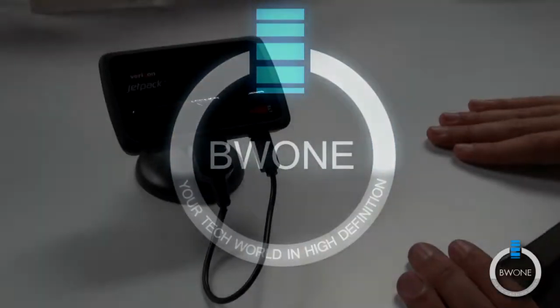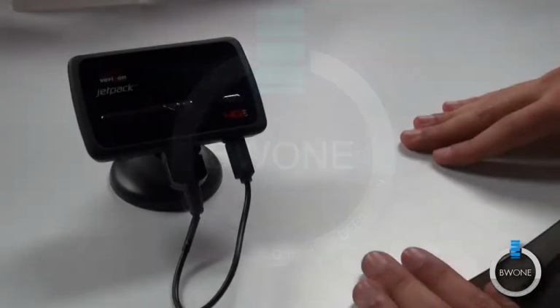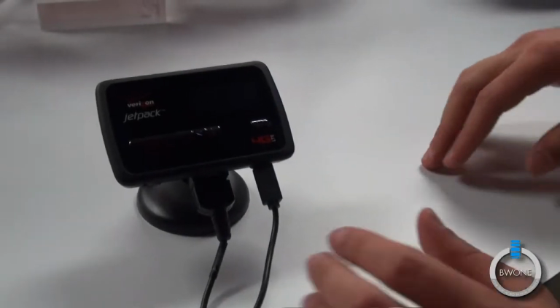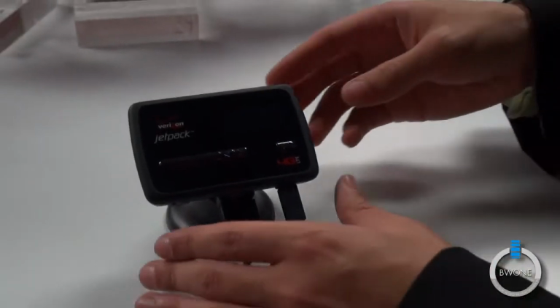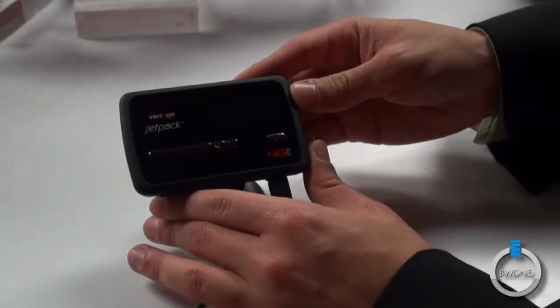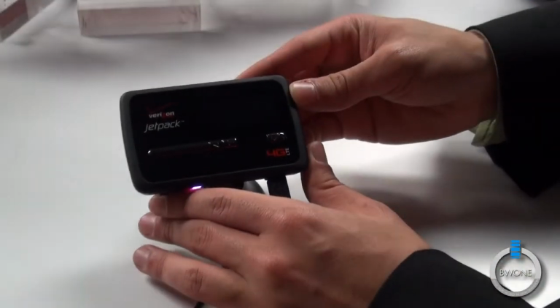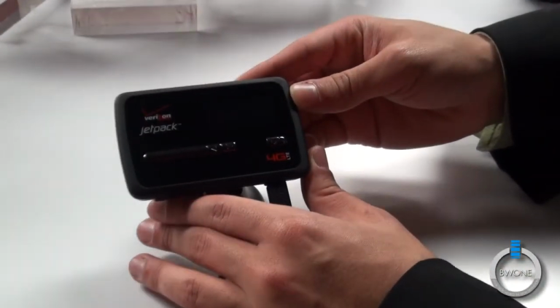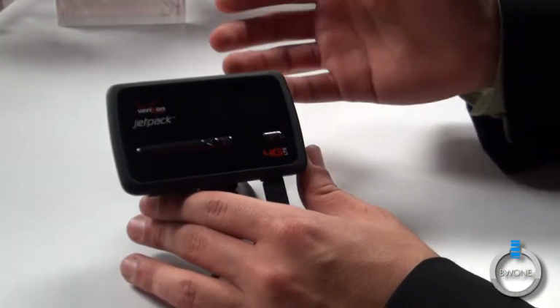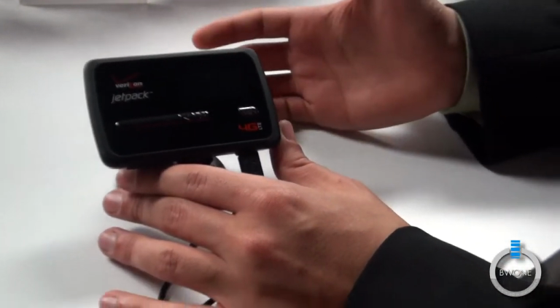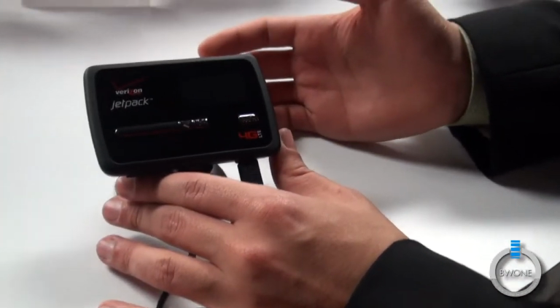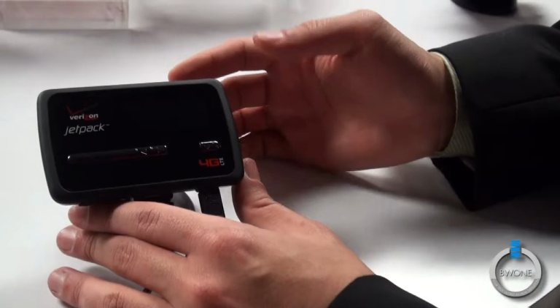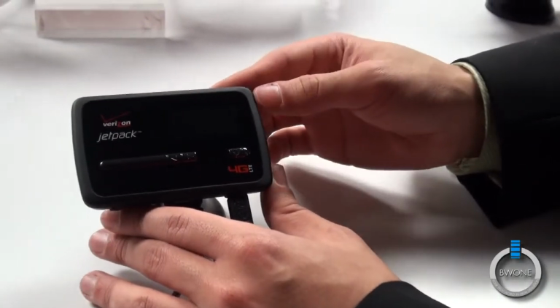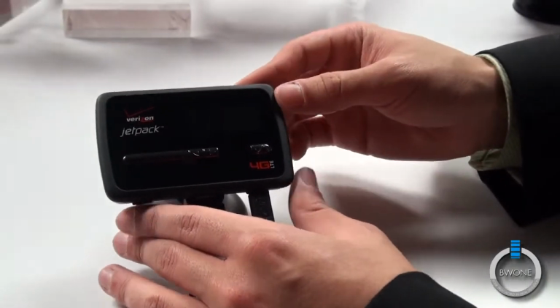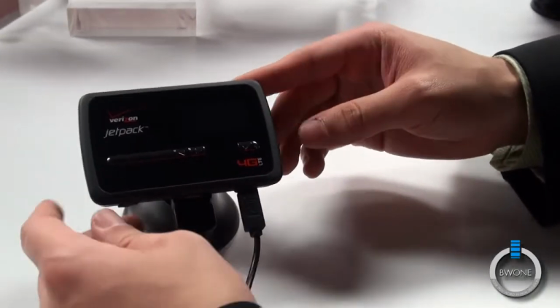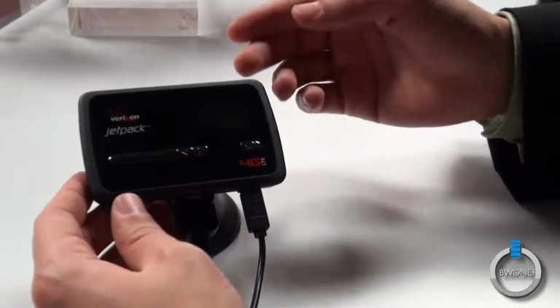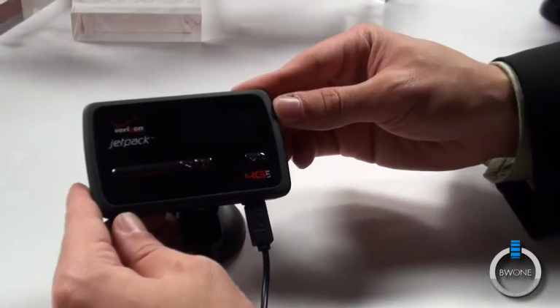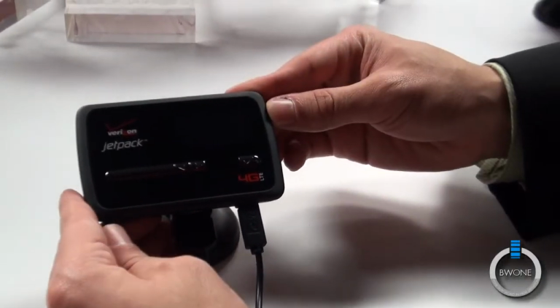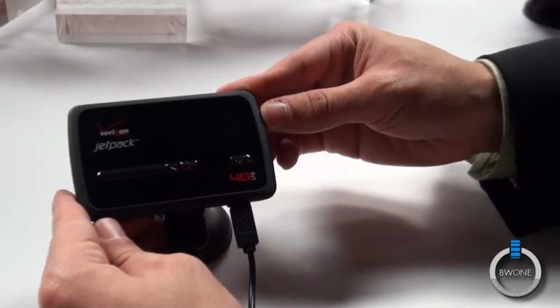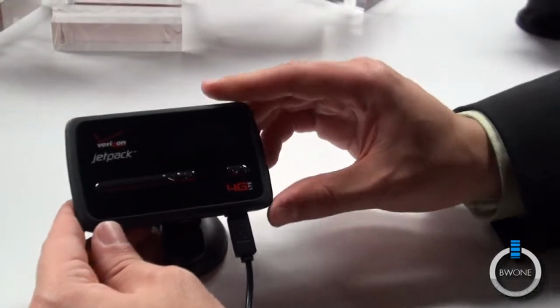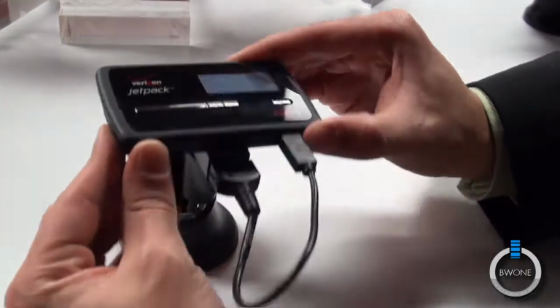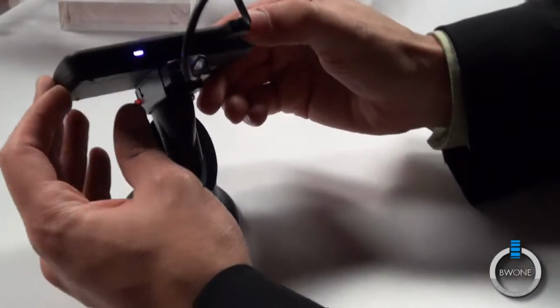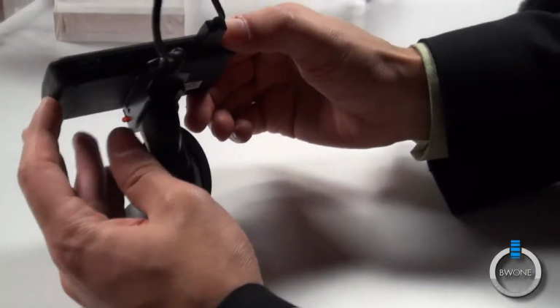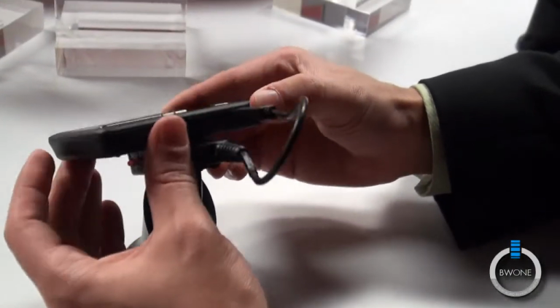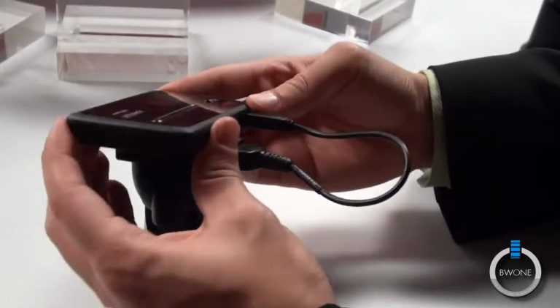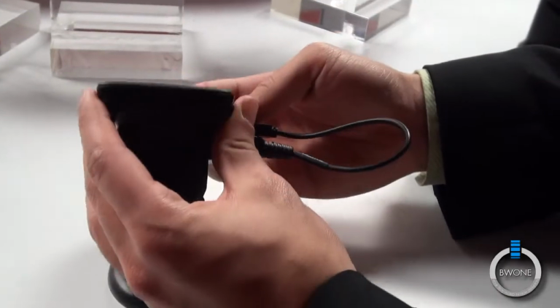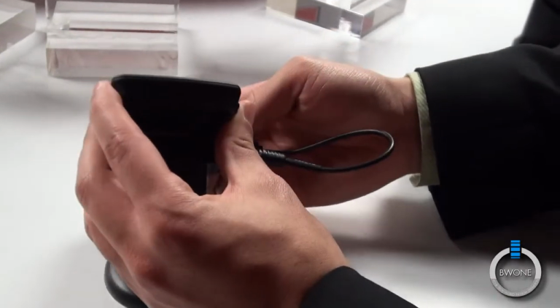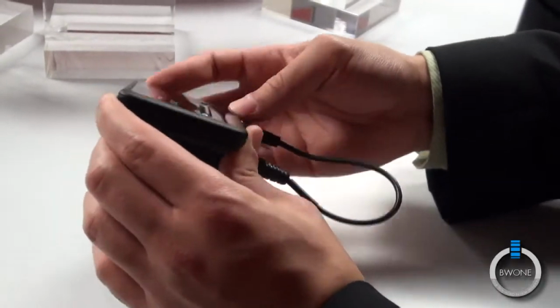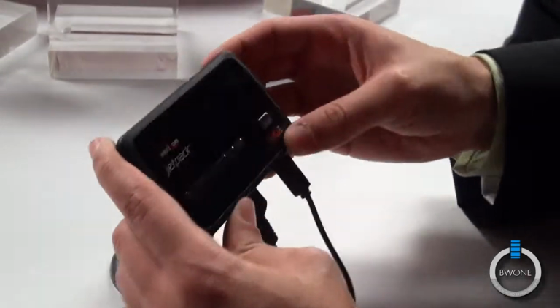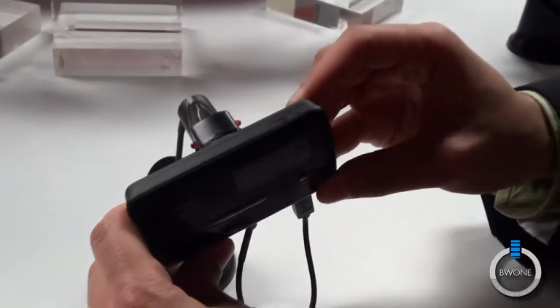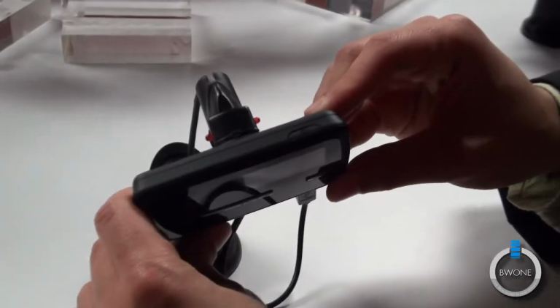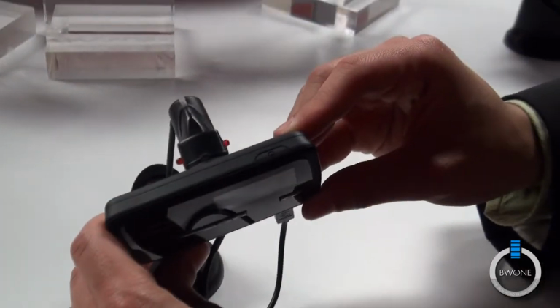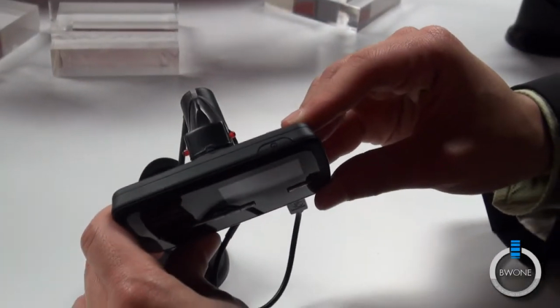Here we have the Verizon Jetpack. It's a 4G LTE mobile hotspot made by Novatel Wireless. As you can tell, it has a very similar design to the previous MiFi device that's out on the market now.